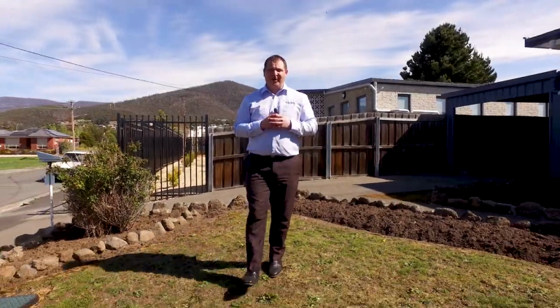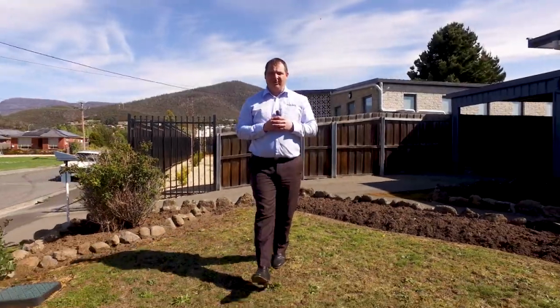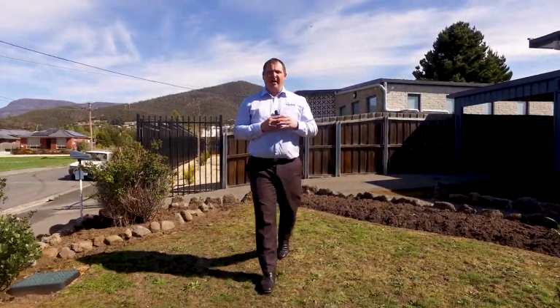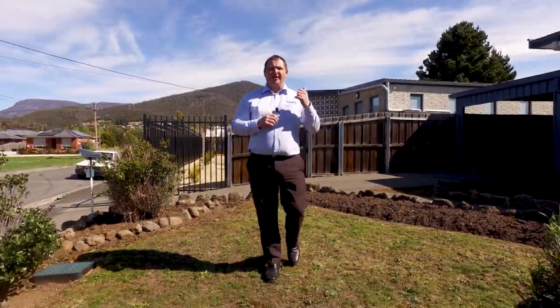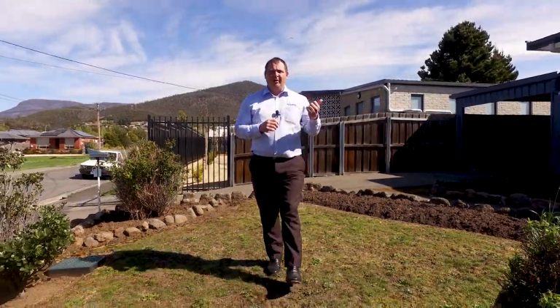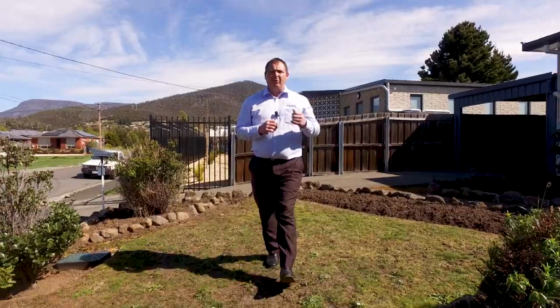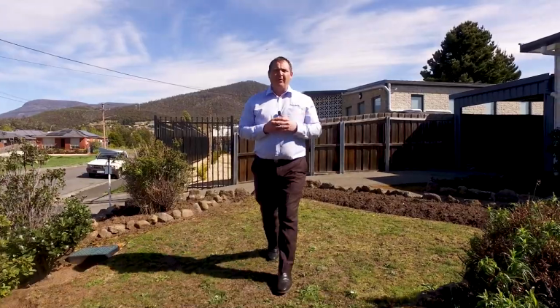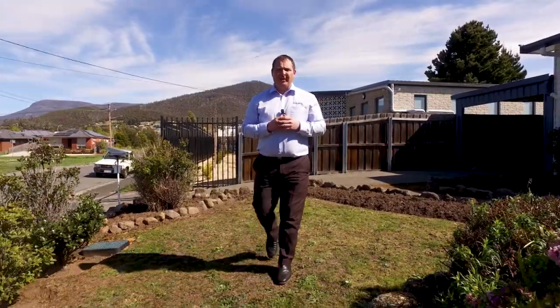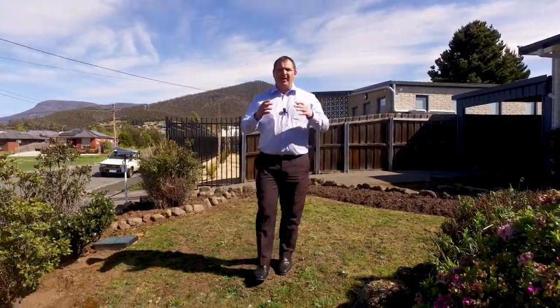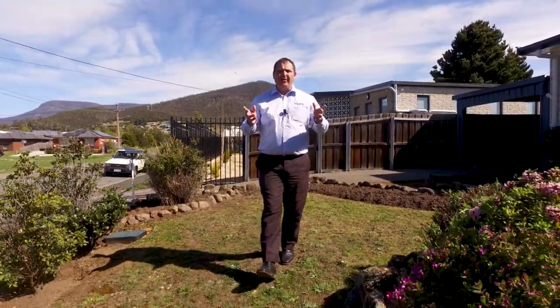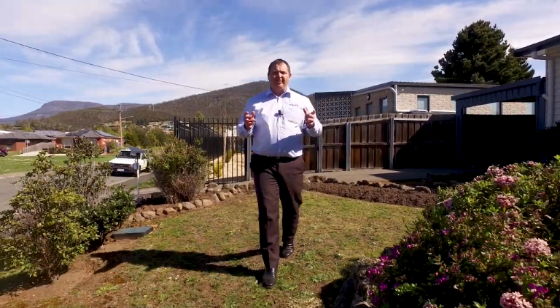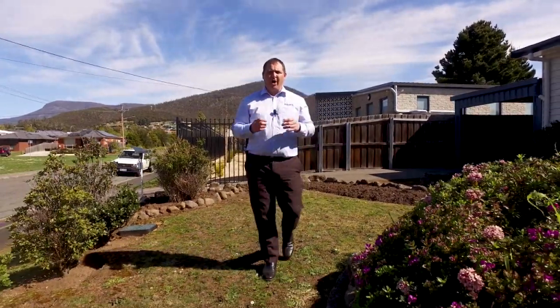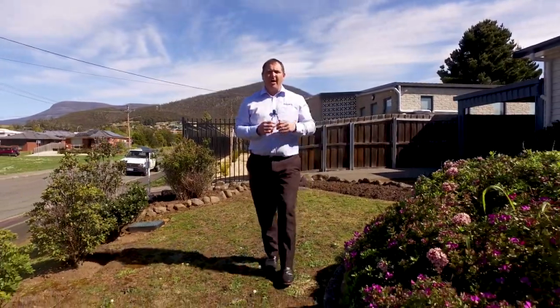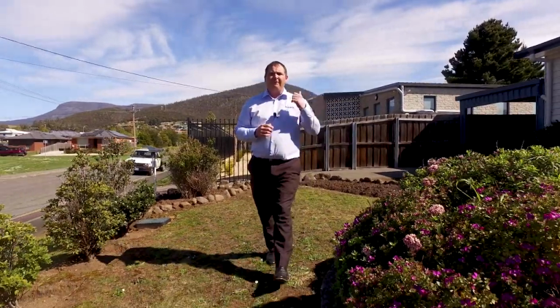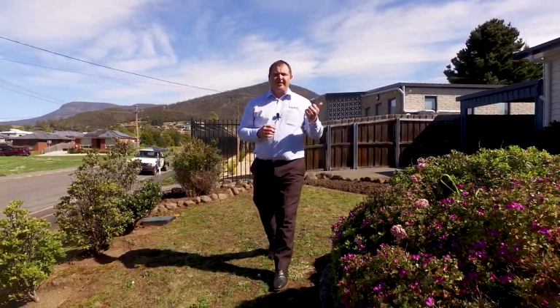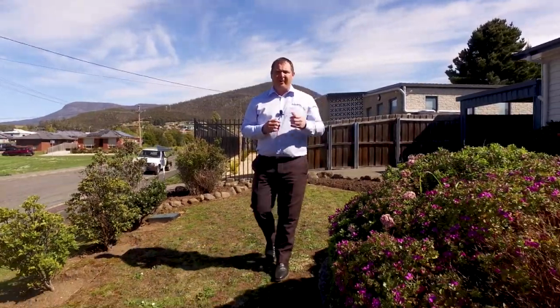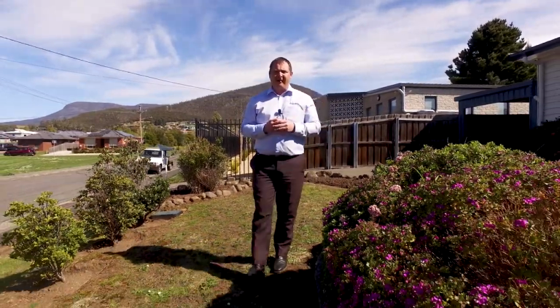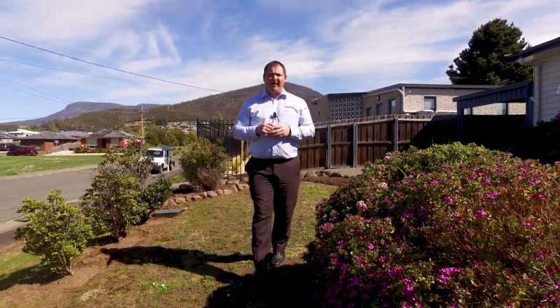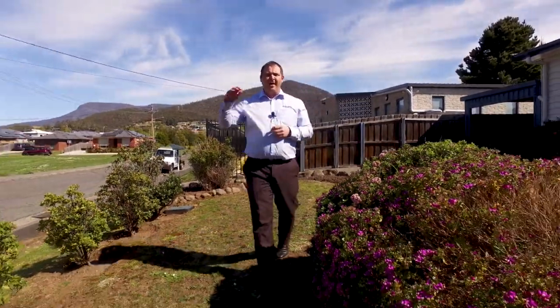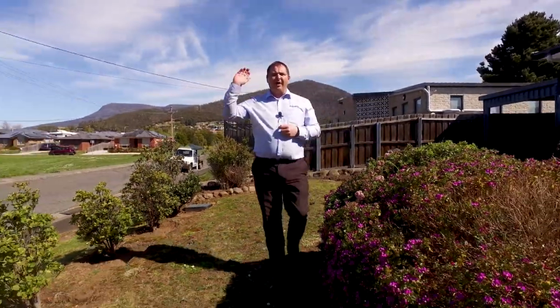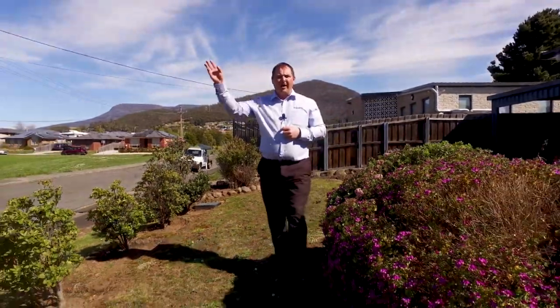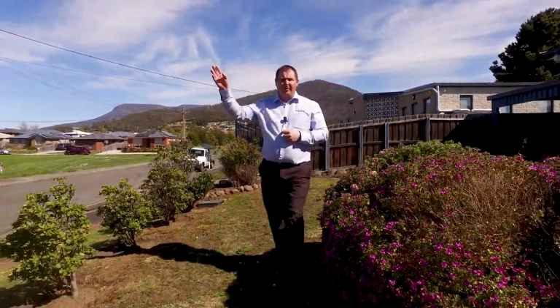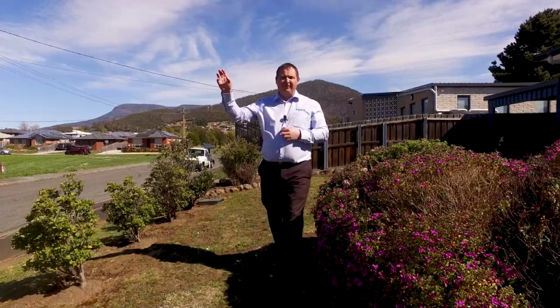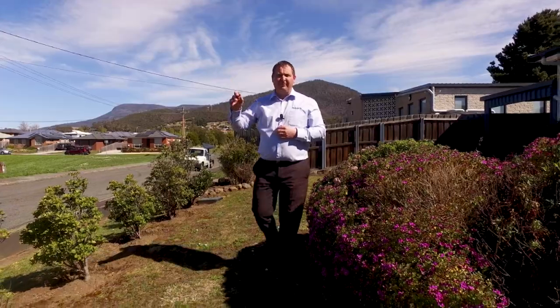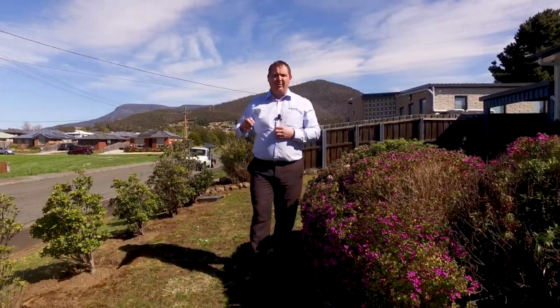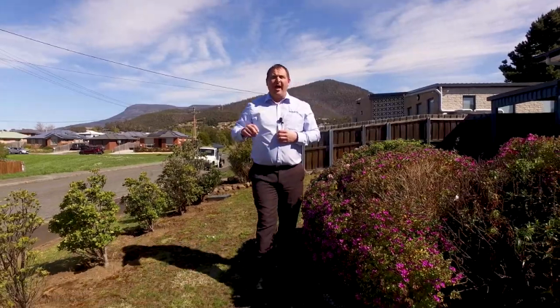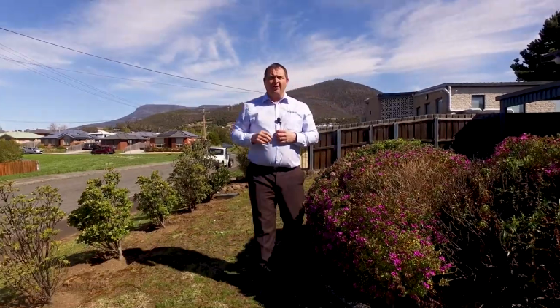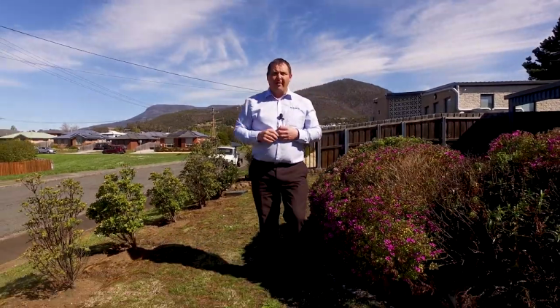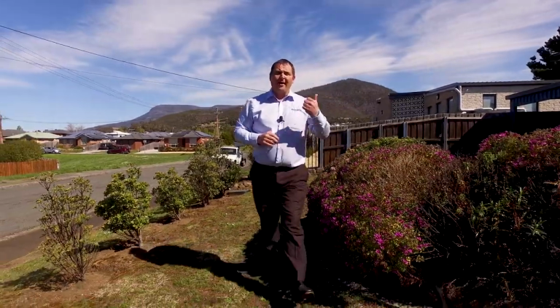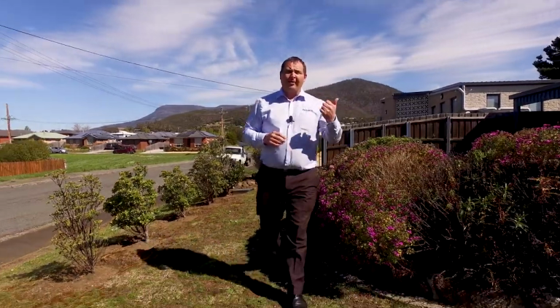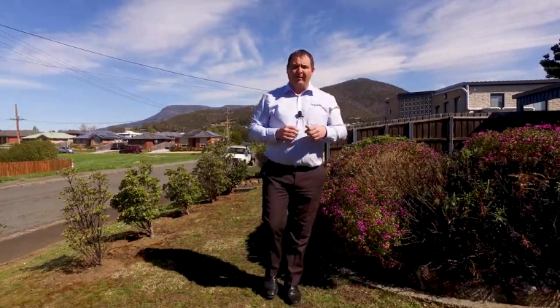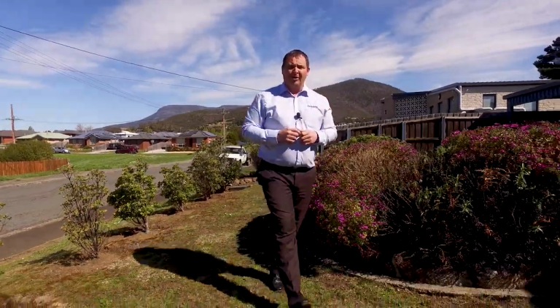Welcome to 6 Dunea Street. This beautiful, well-presented three-bedroom home features a freshly renovated bathroom and great views of the River Derwent and also Mona. Let's go and have a look inside.